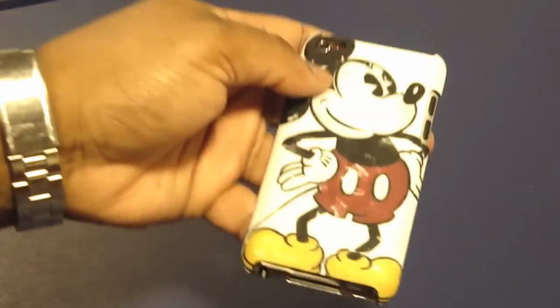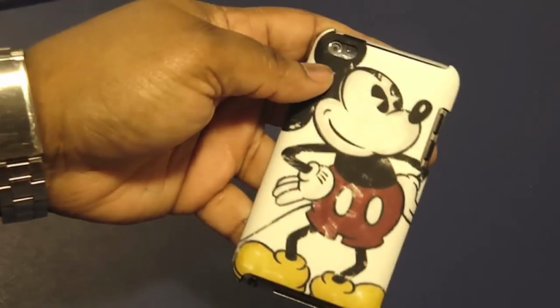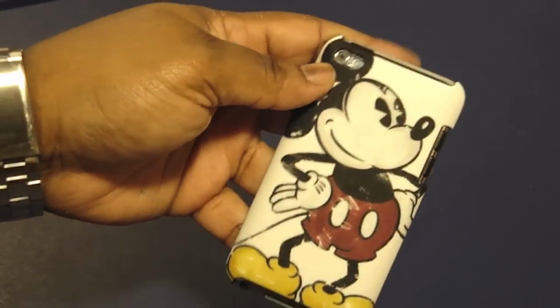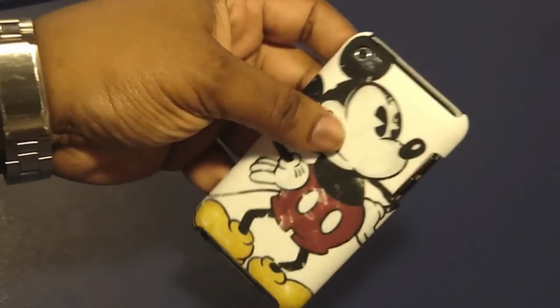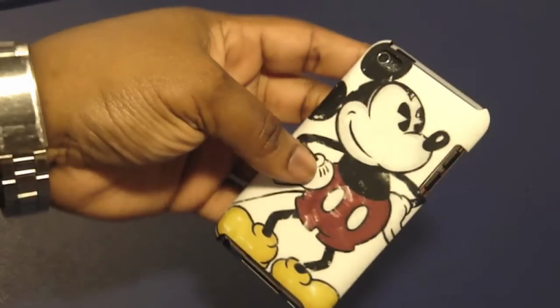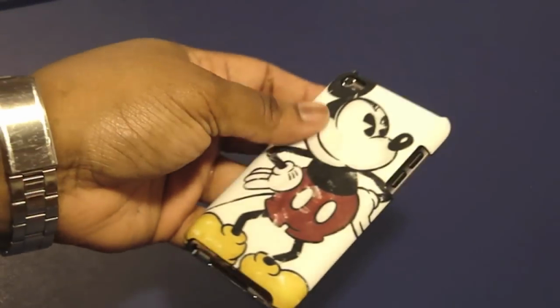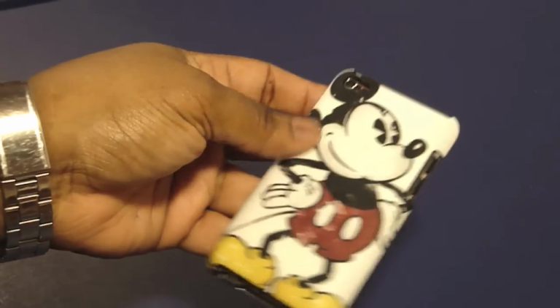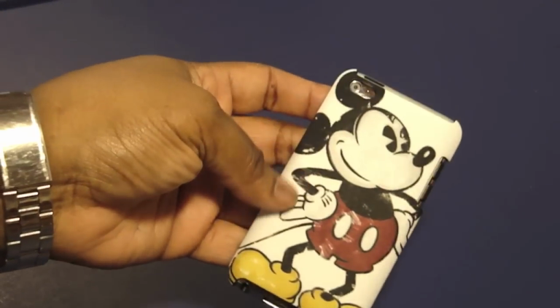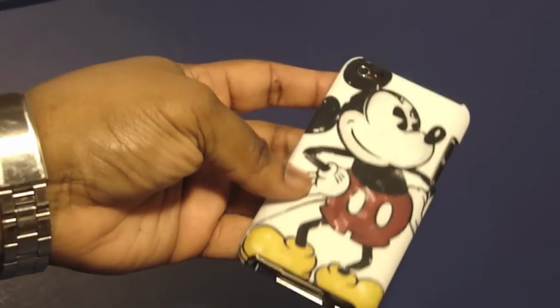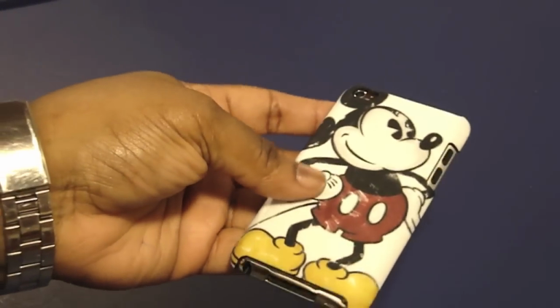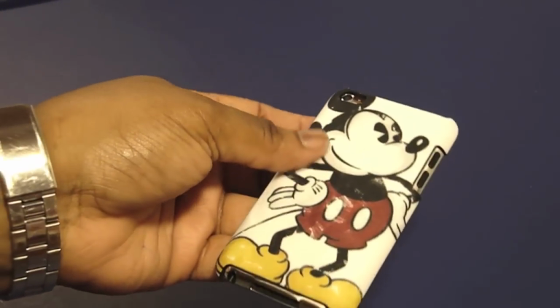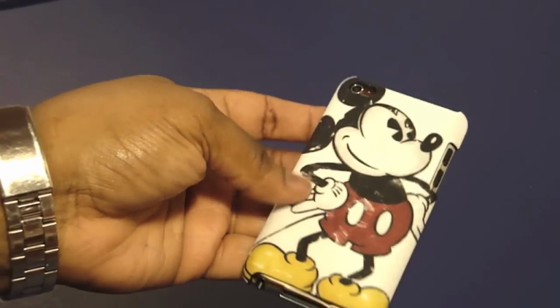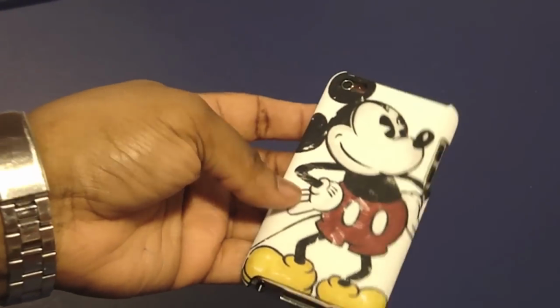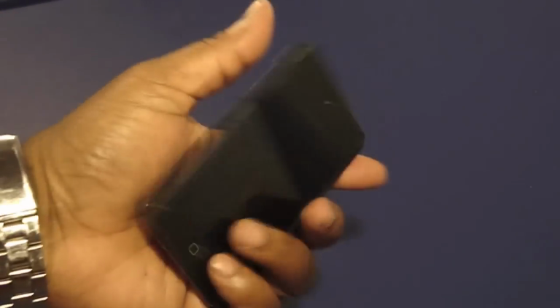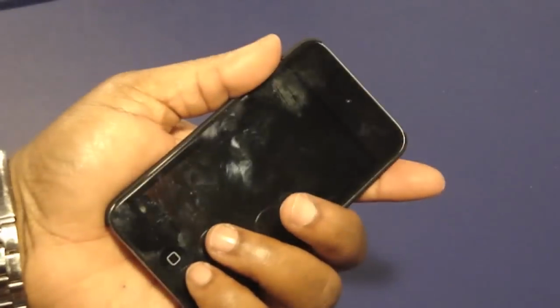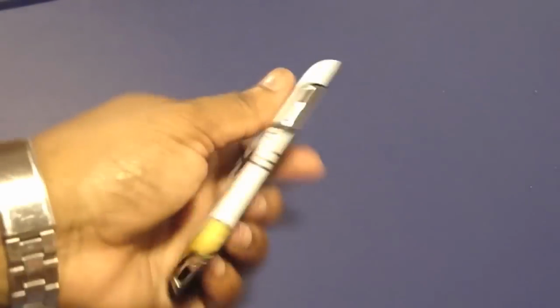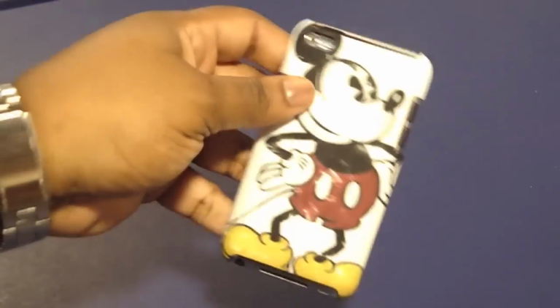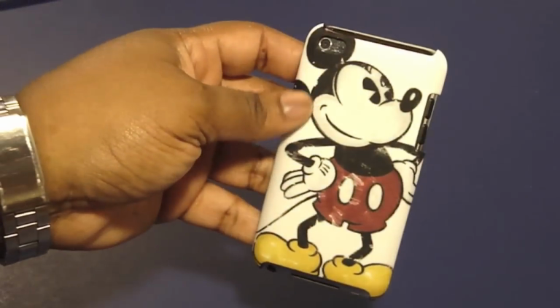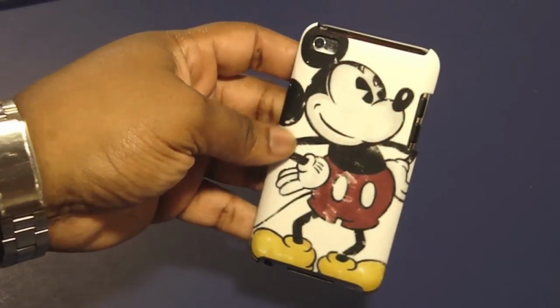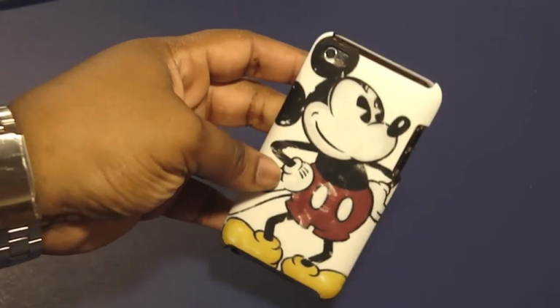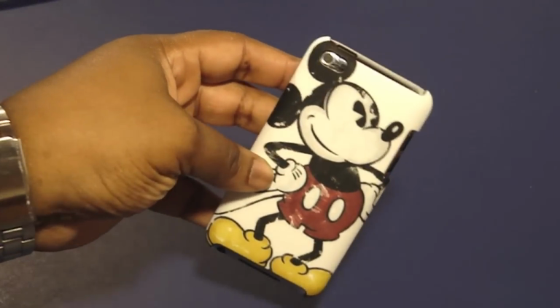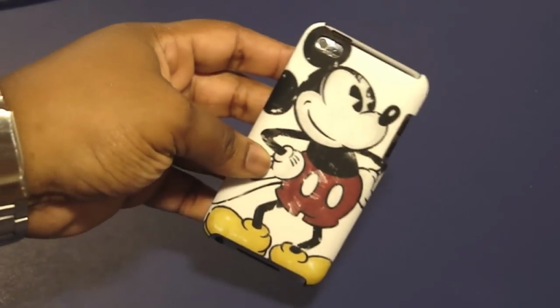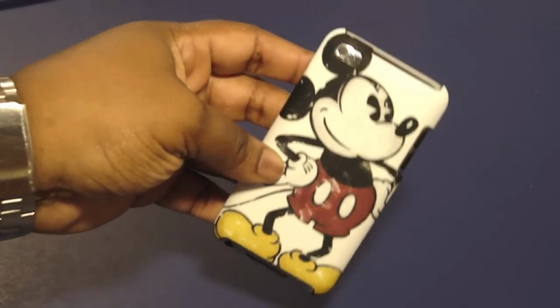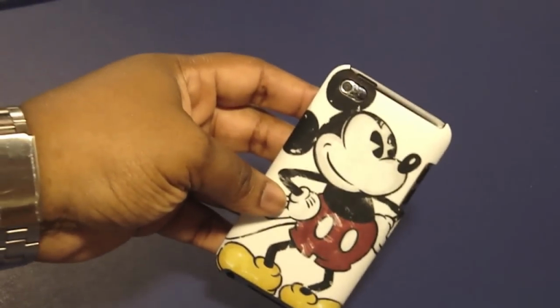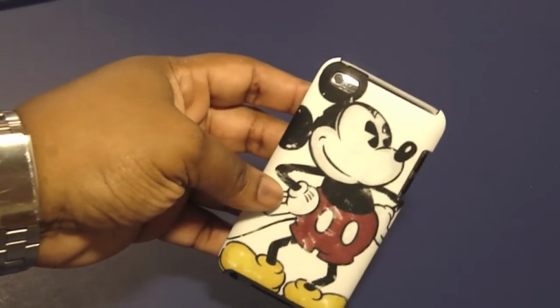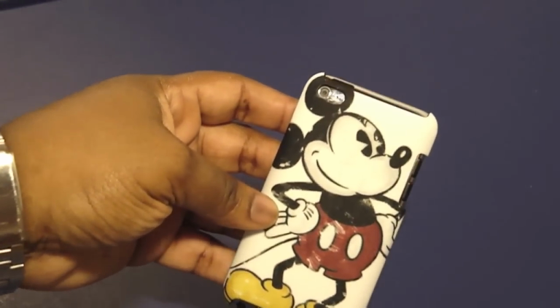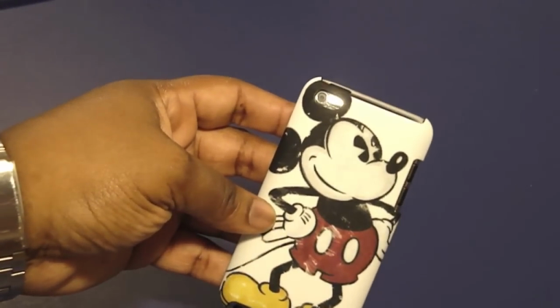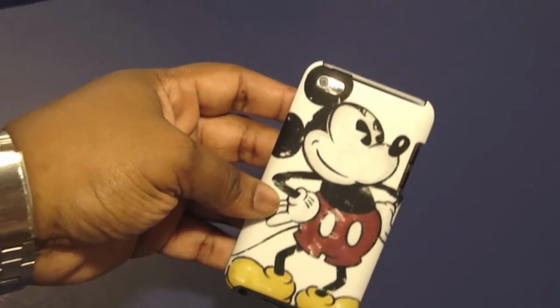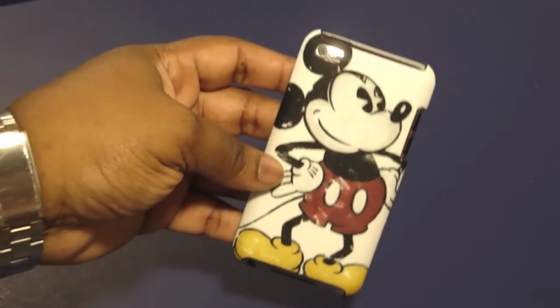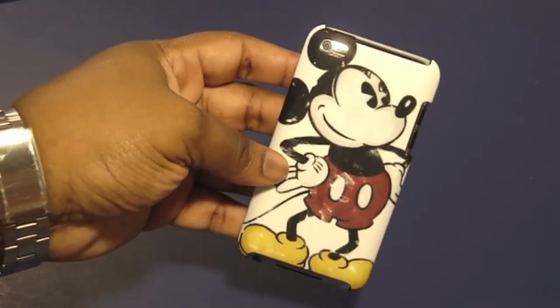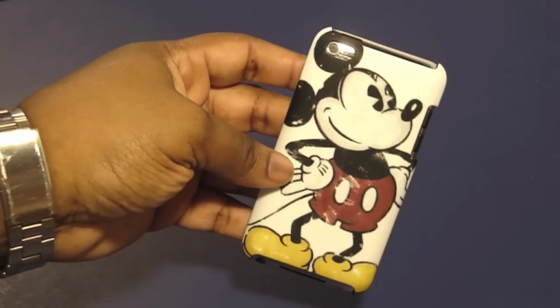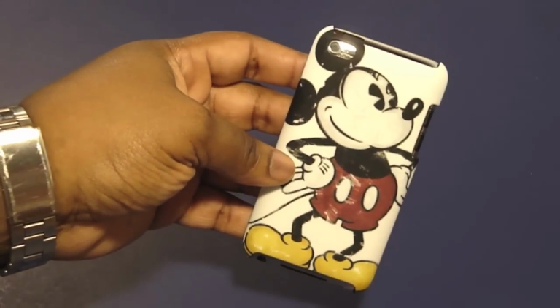Alright guys, so that was my review on the Disney Classic Collection for the iPod Touch — this is Mickey Mouse. Alright, toodles, I love you.